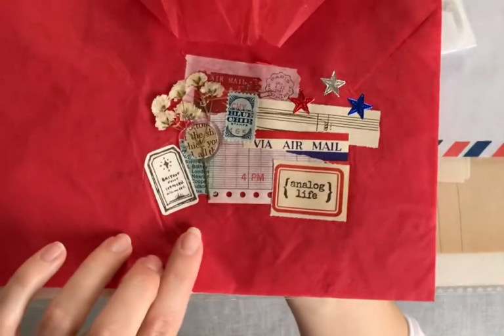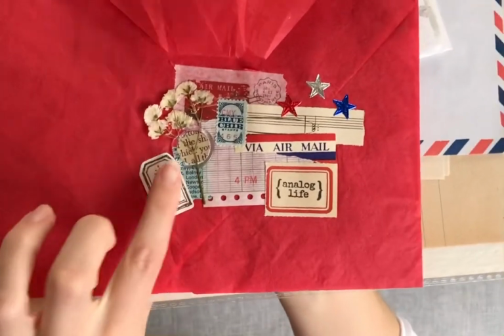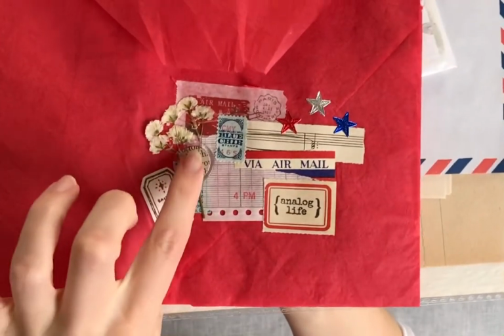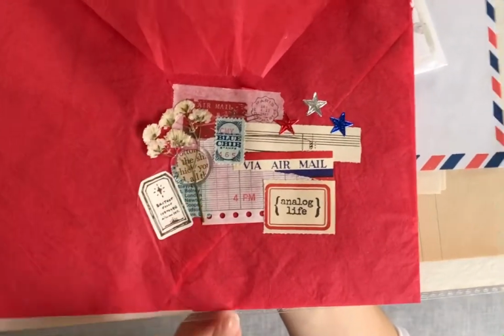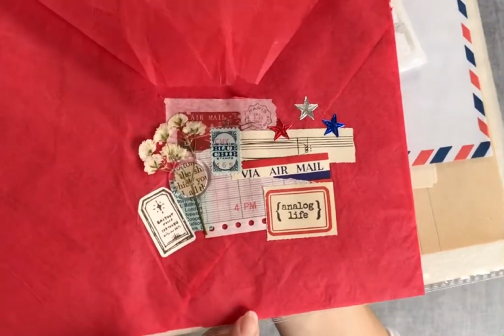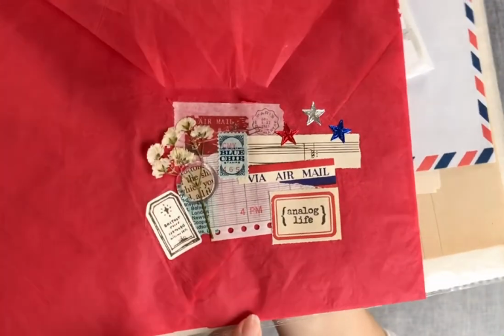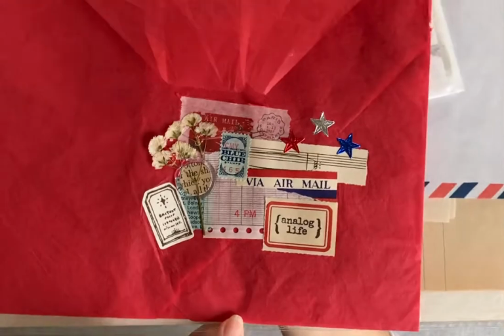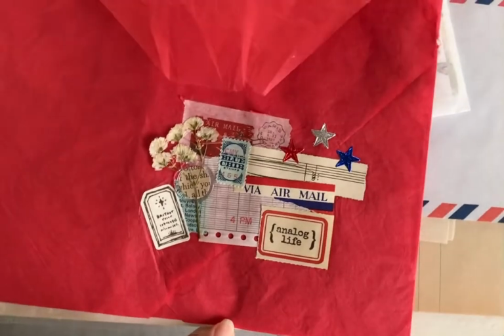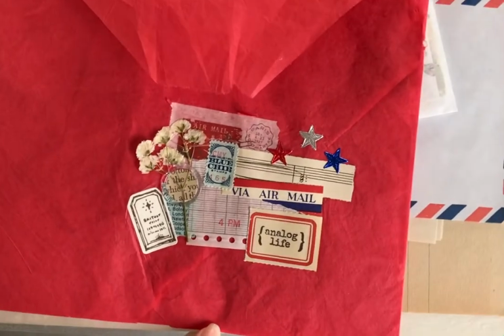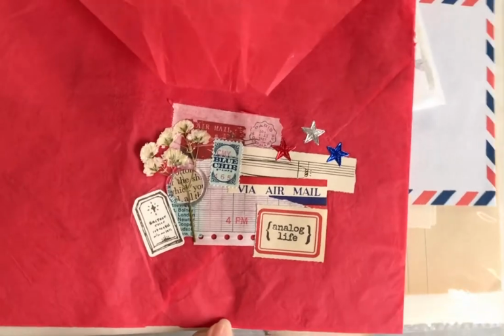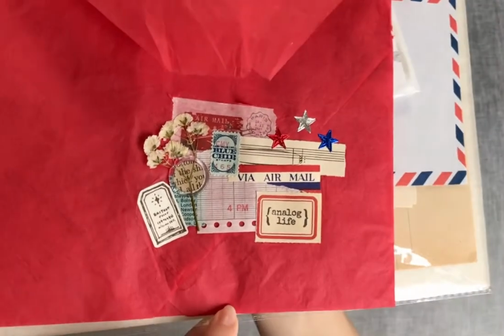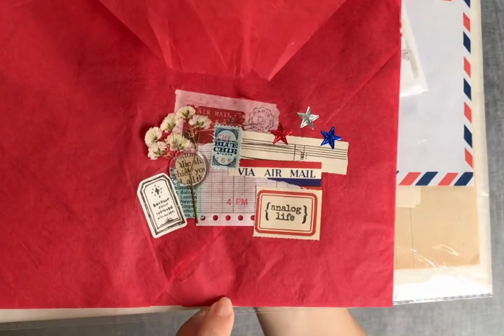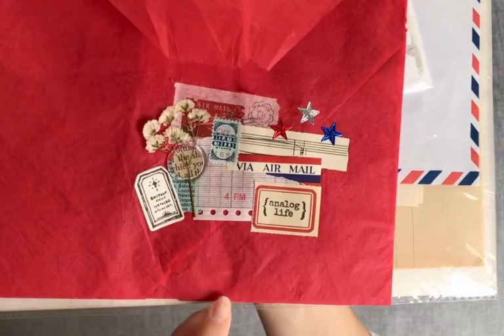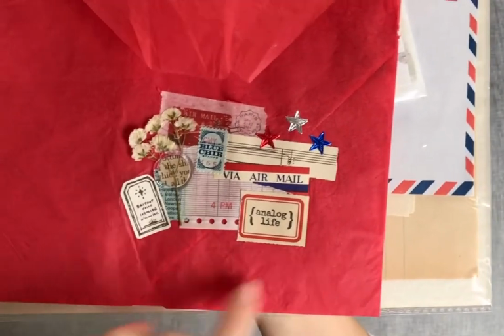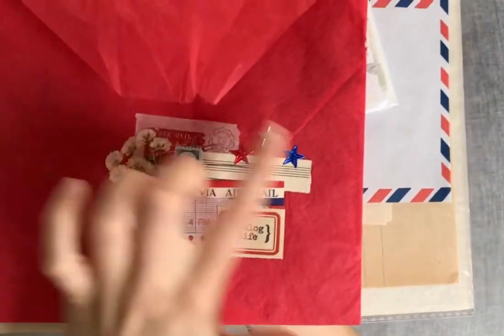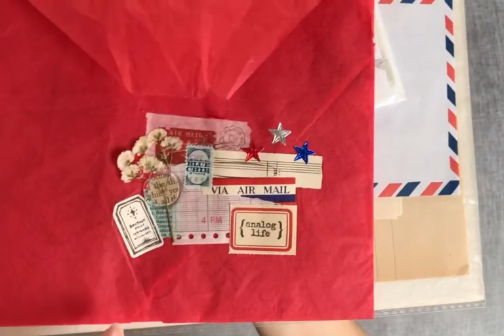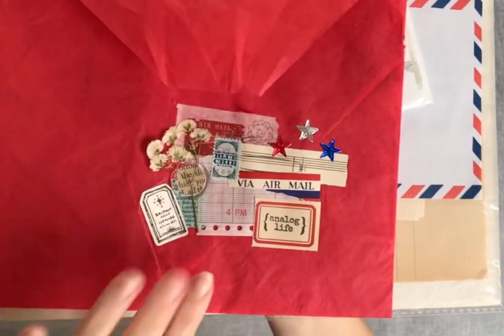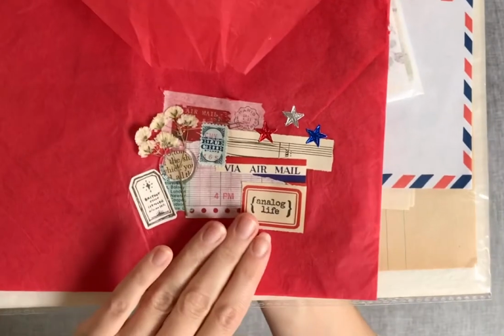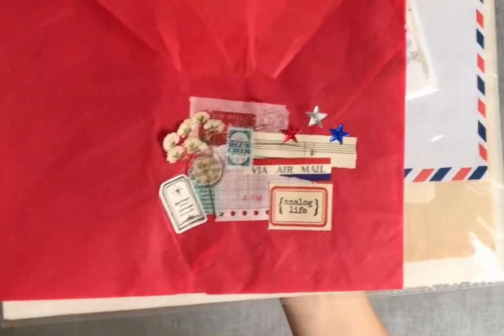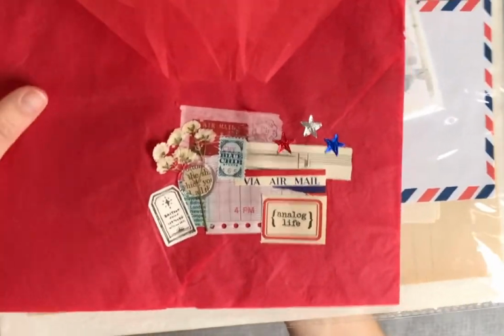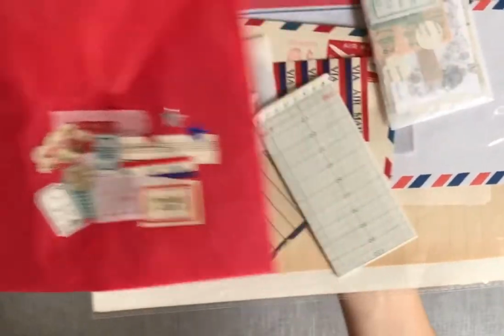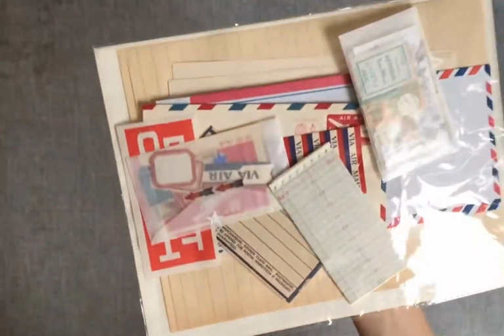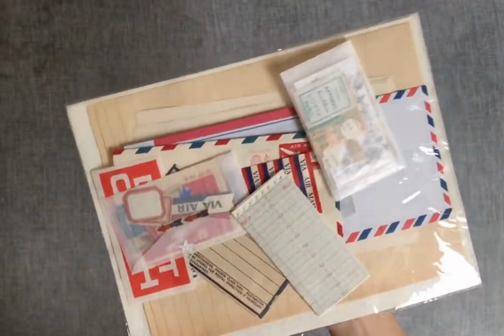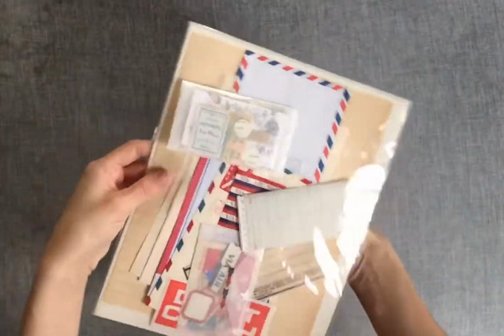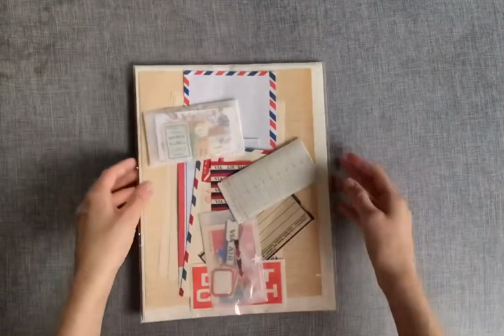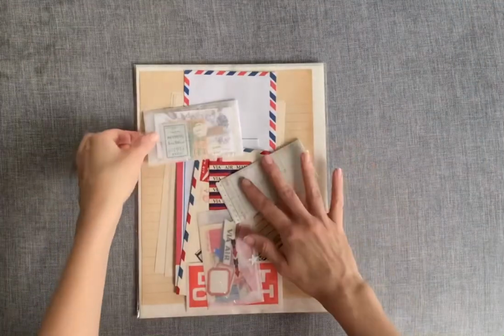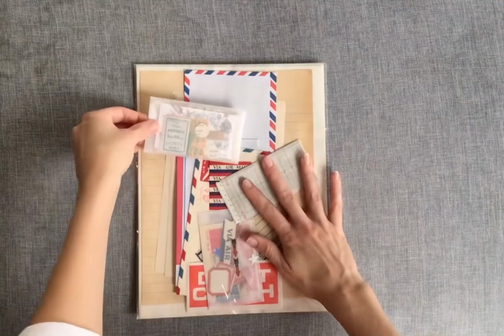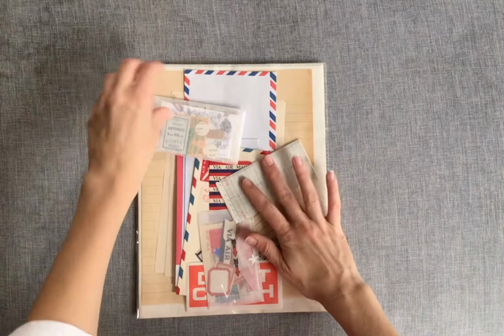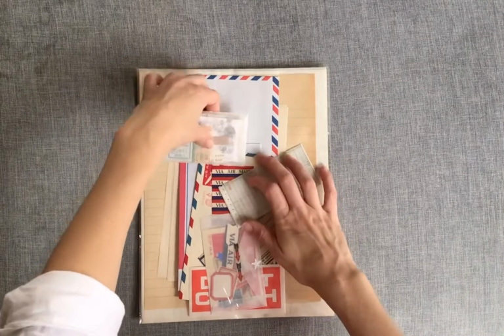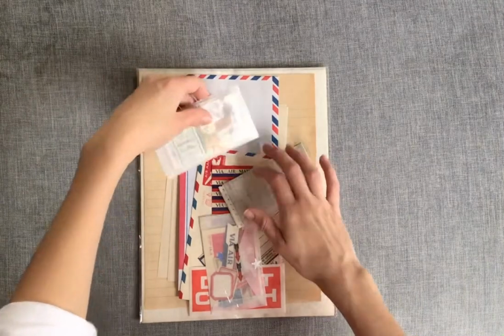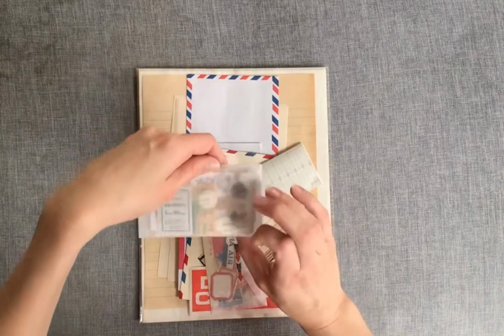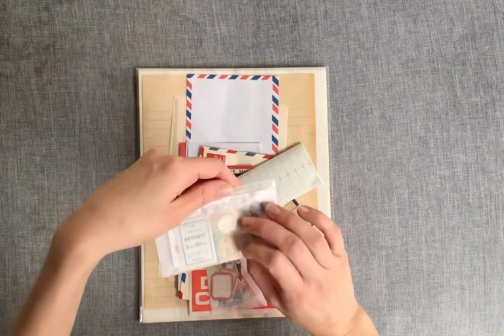I just wanted to show you this most beautiful packaging with this clear wax seal — it's such a lovely little collage. Sarah, I think I'm going to have to take that entire thing out and put it straight into my journal. I'll do that another day.